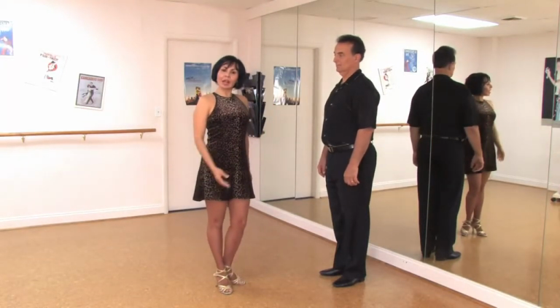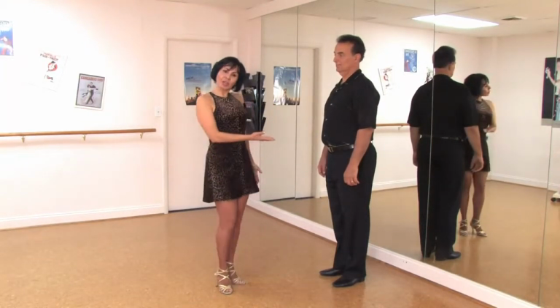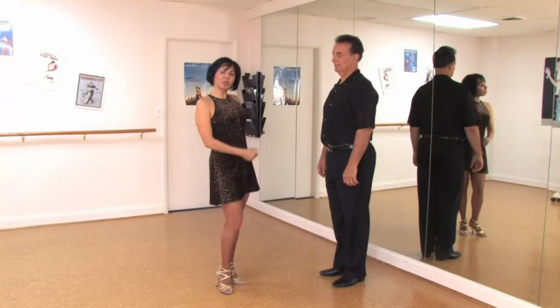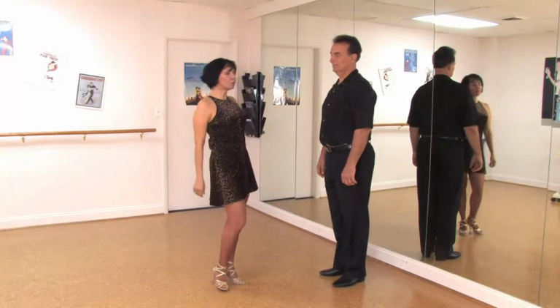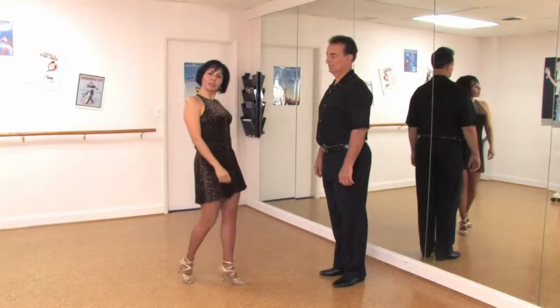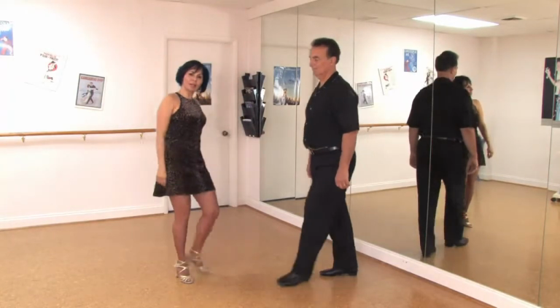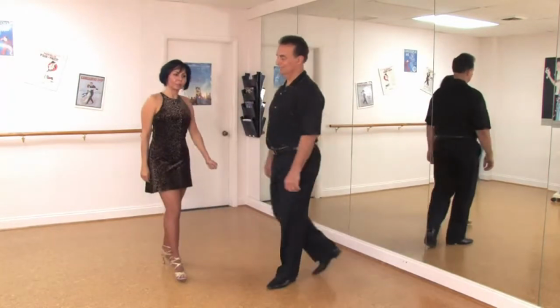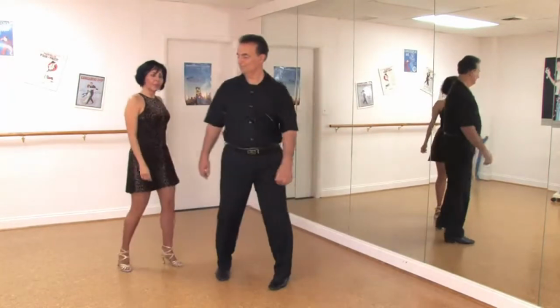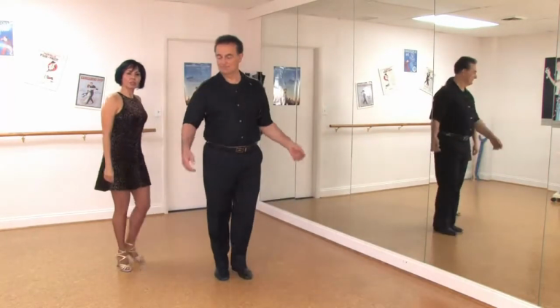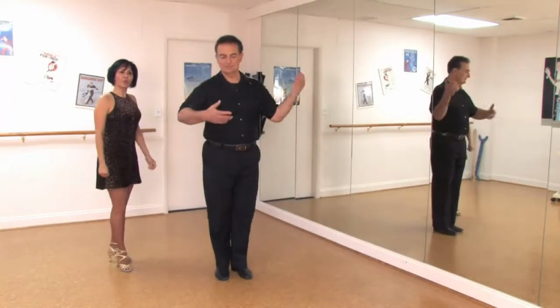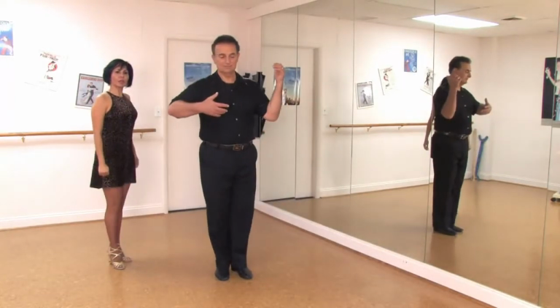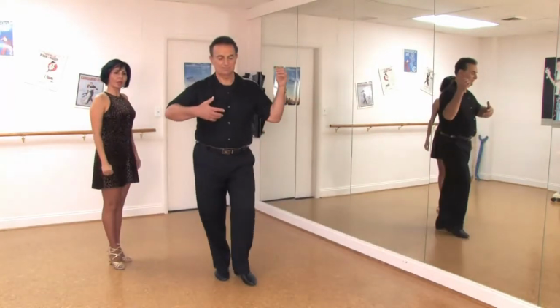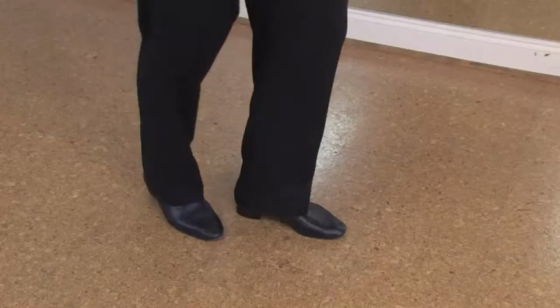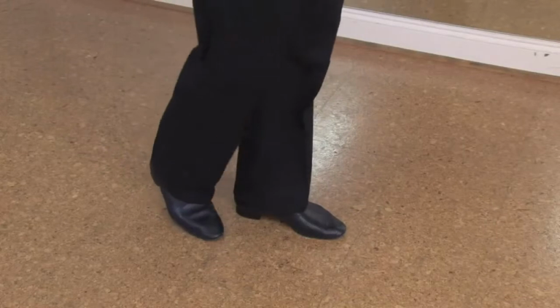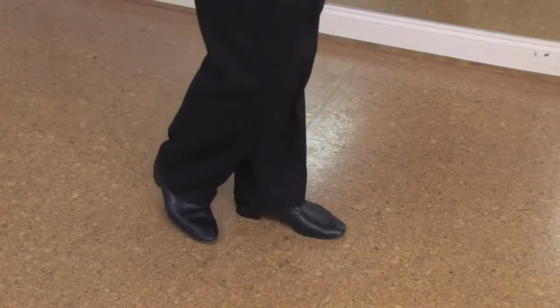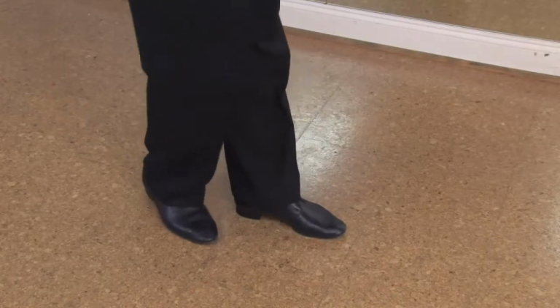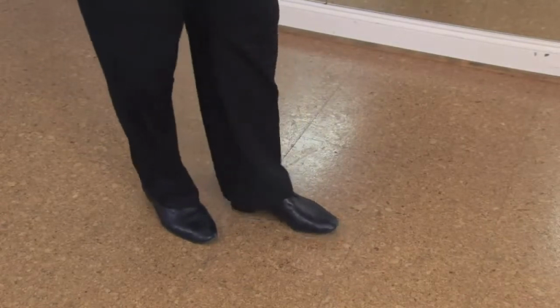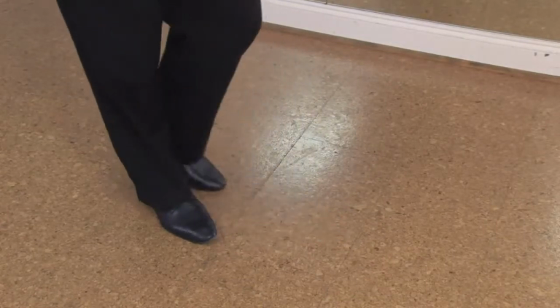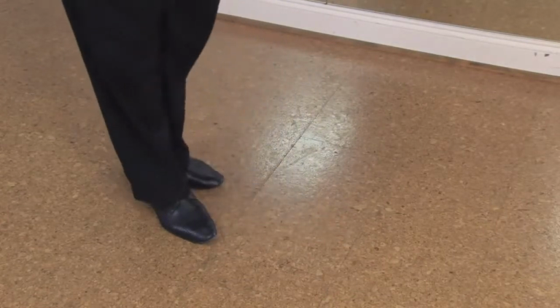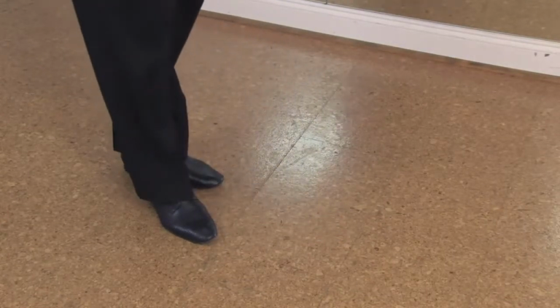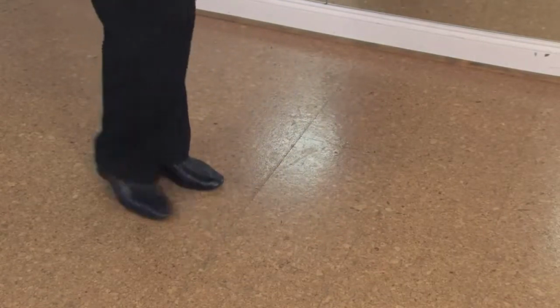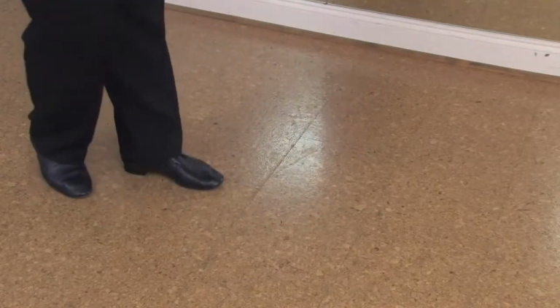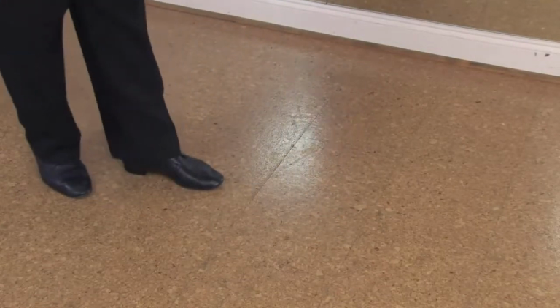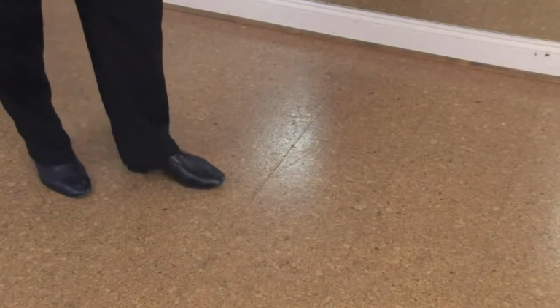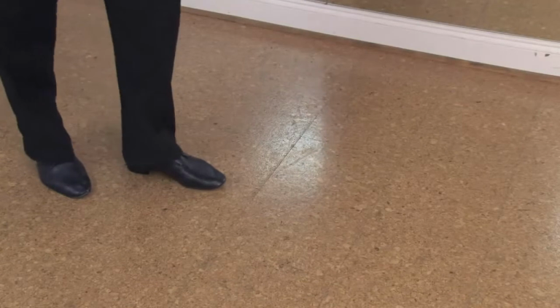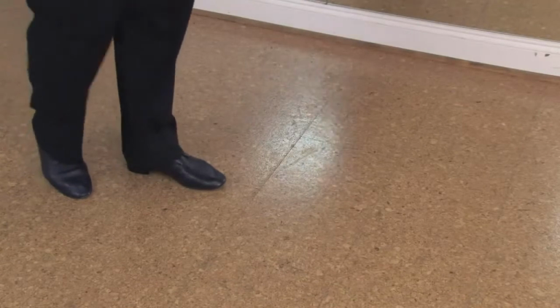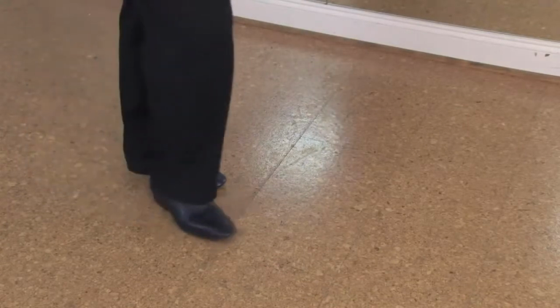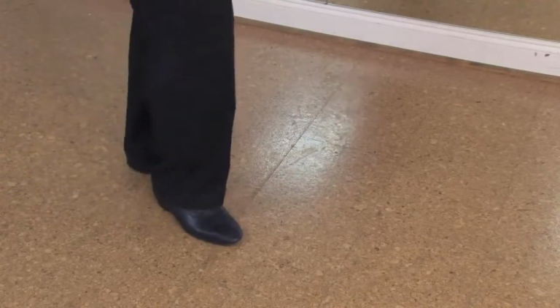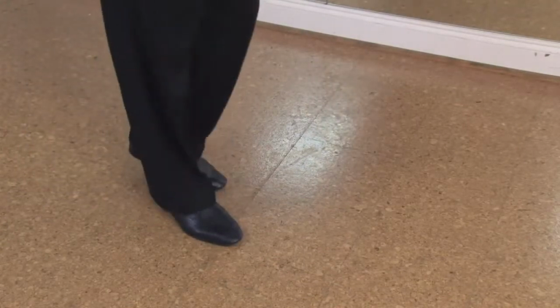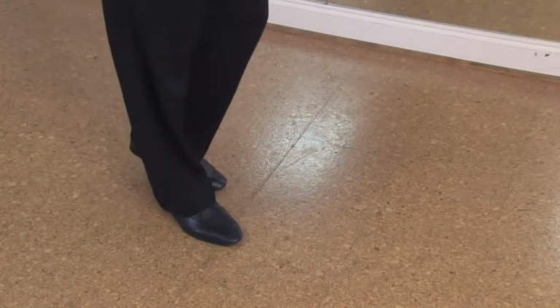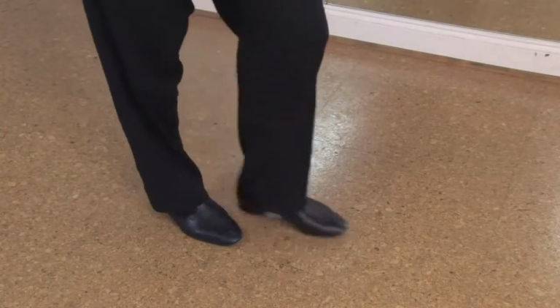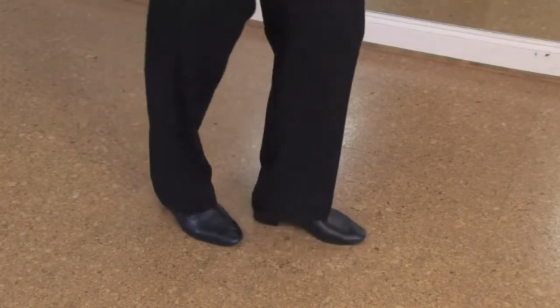Now I'm going to show you the leader's part for the salsa. He's going to start forward, one, change the body weight, and now change feet, goes back, change the body weight, and comes forward.